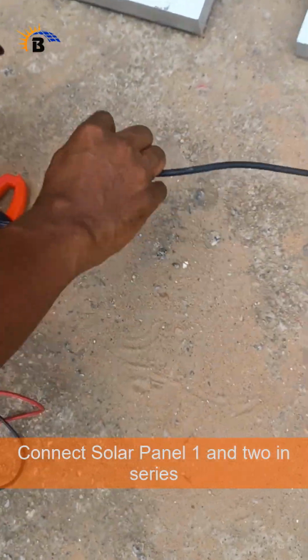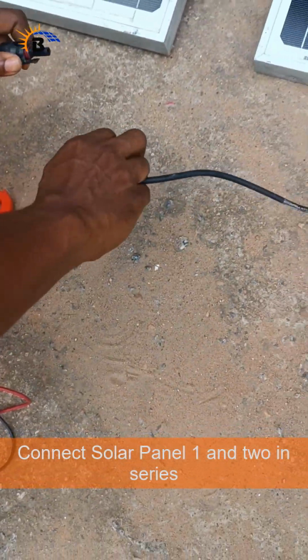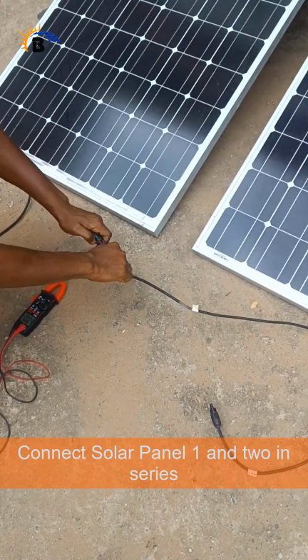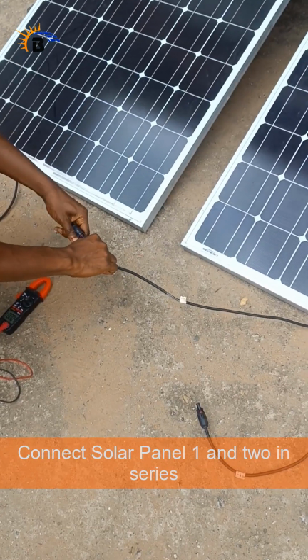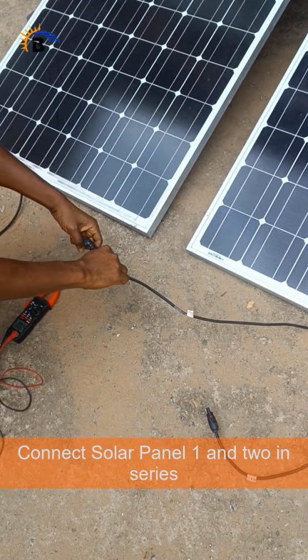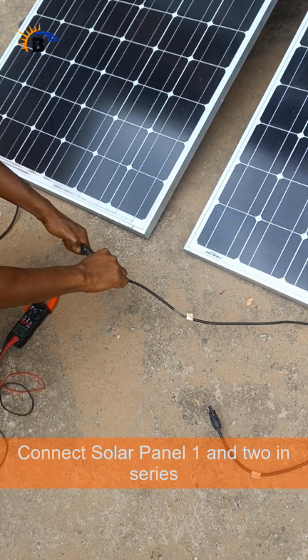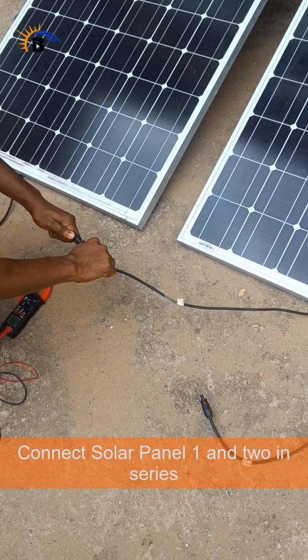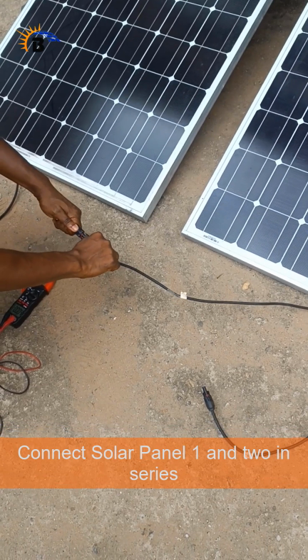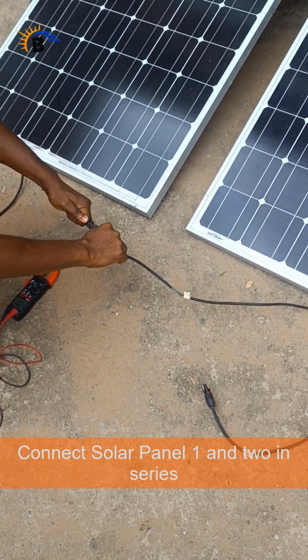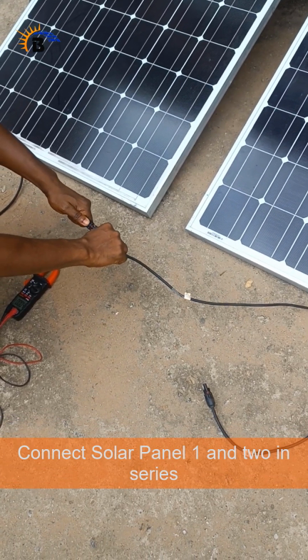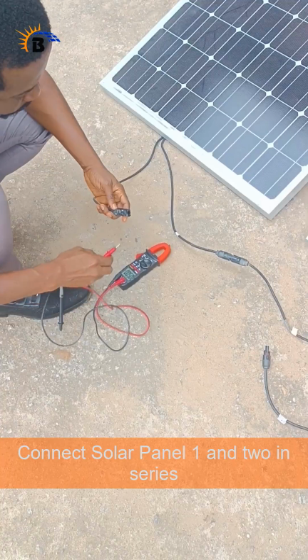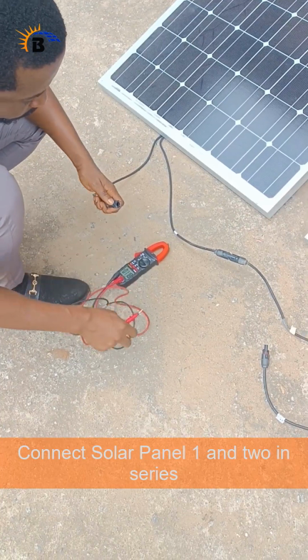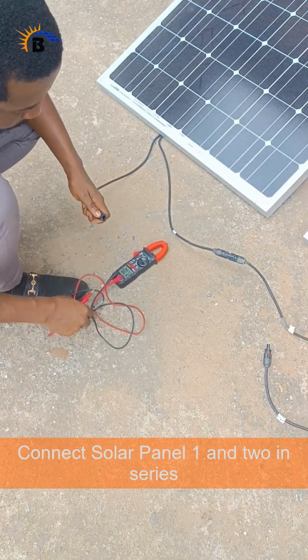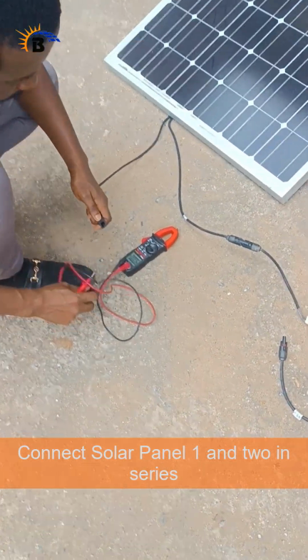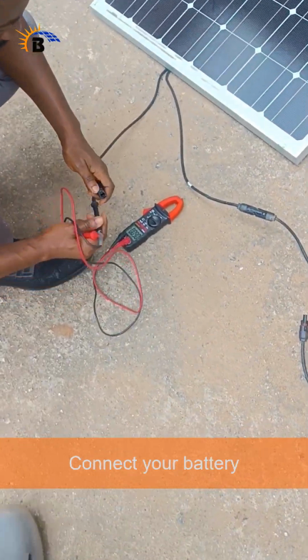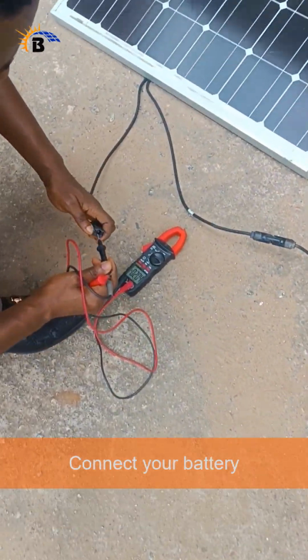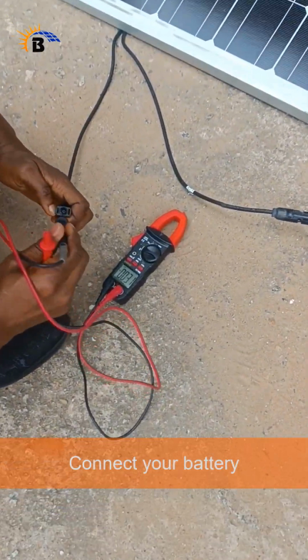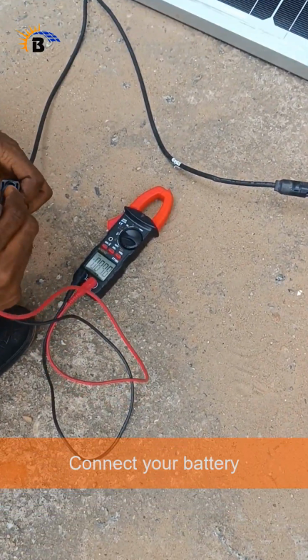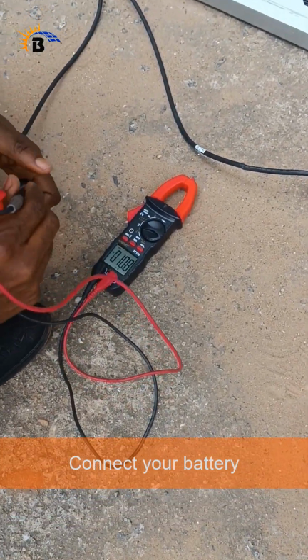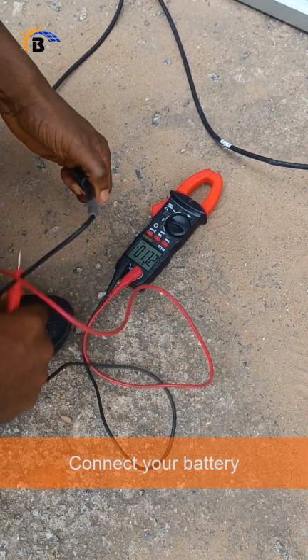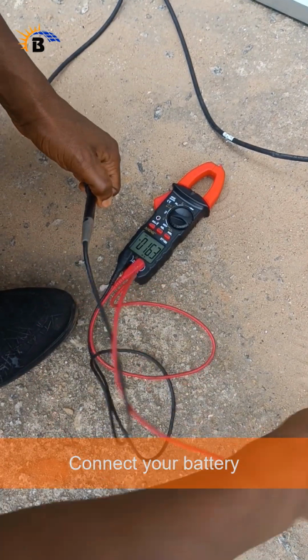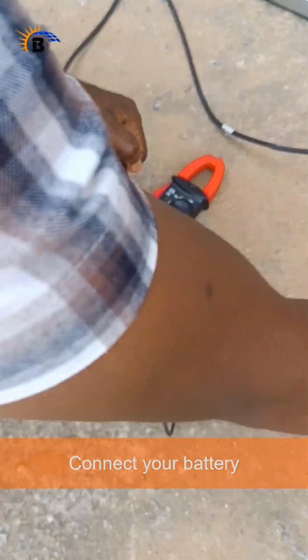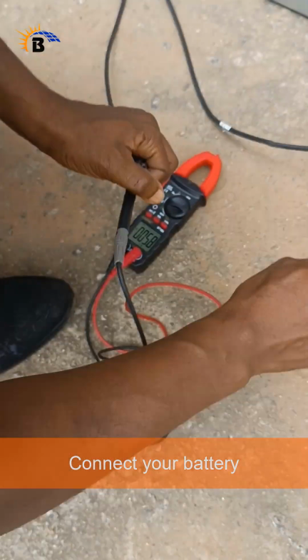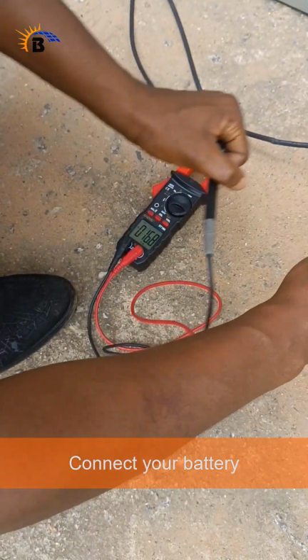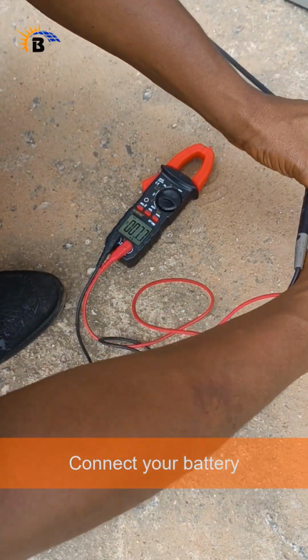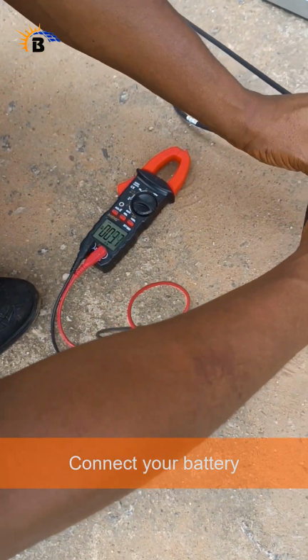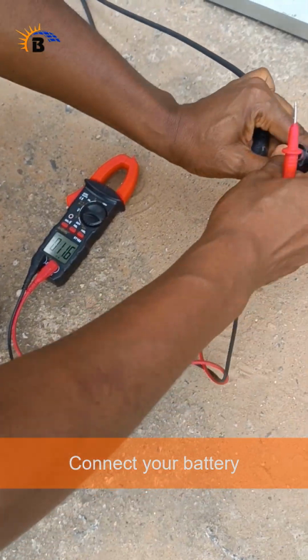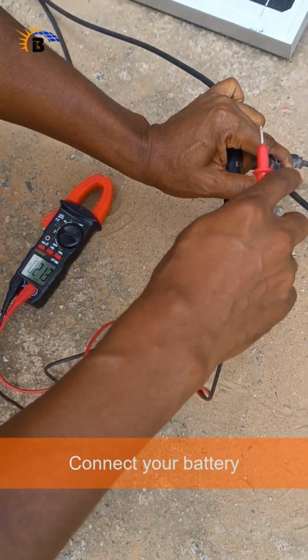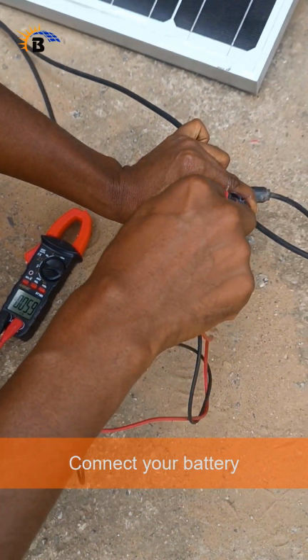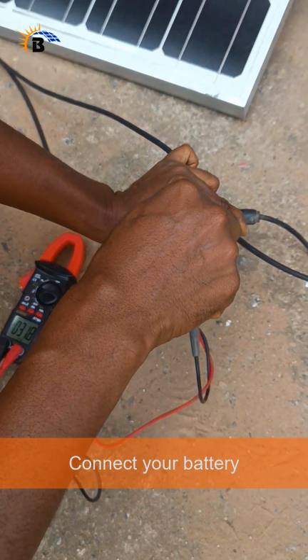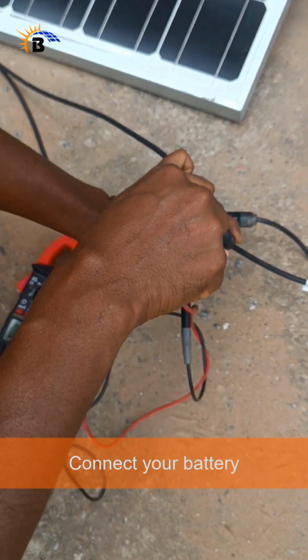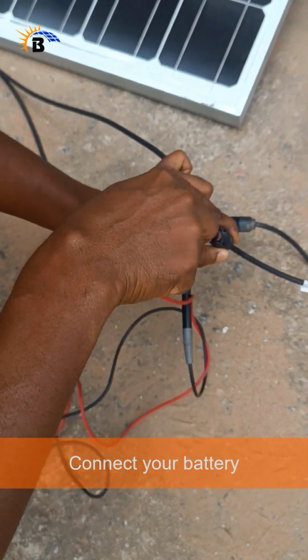We connected two solar panels in series and used it to charge our 12 volt 18 amp battery. This is just a test connection — the real stuff is coming up during the training.